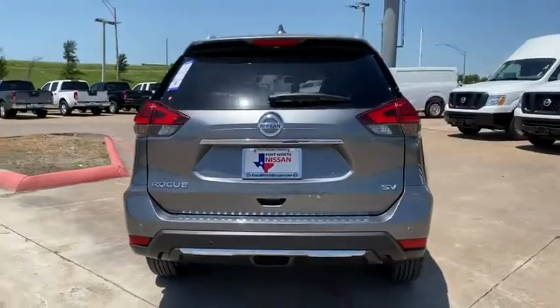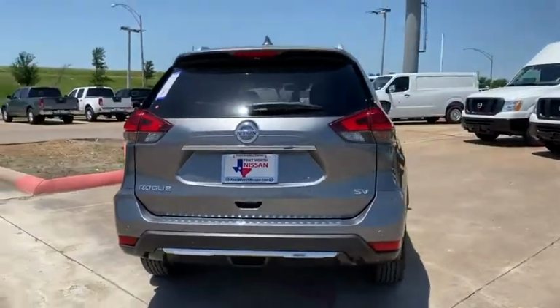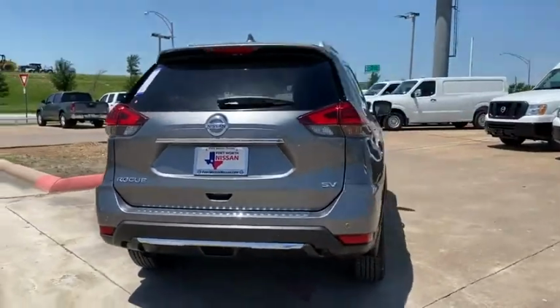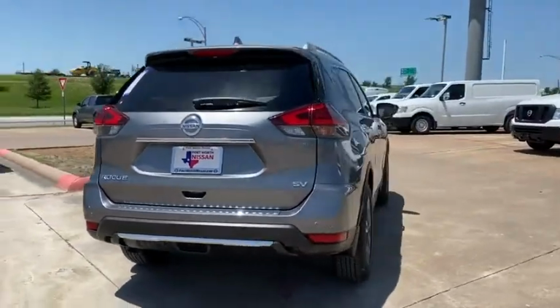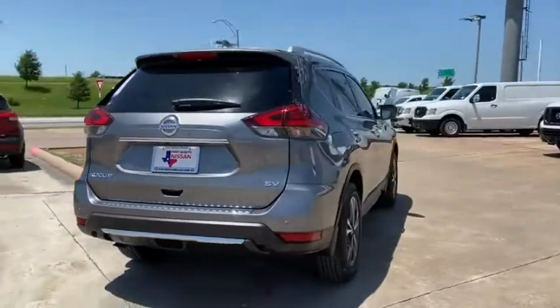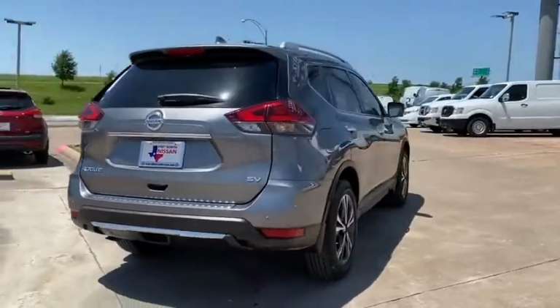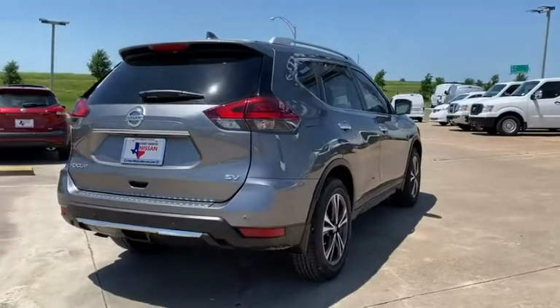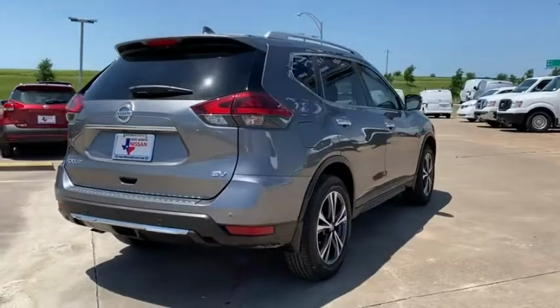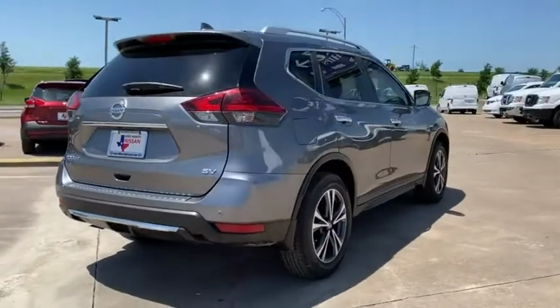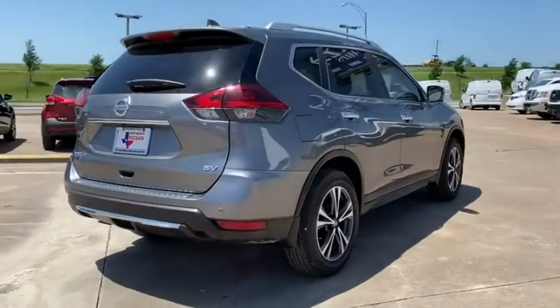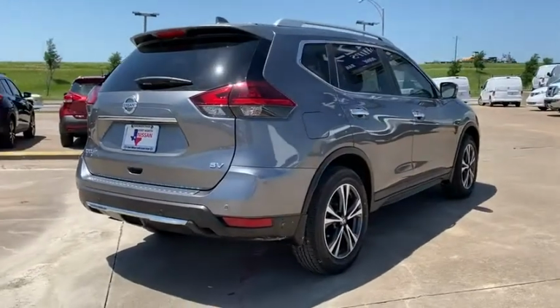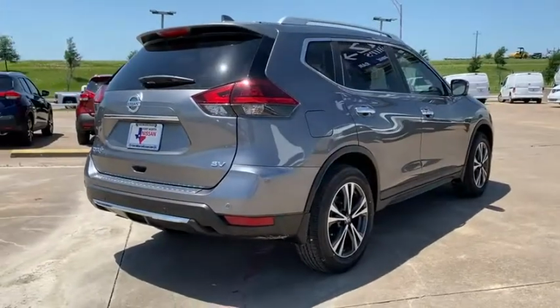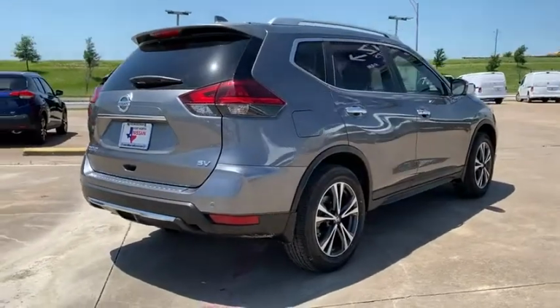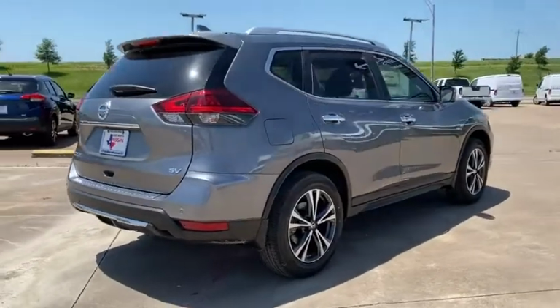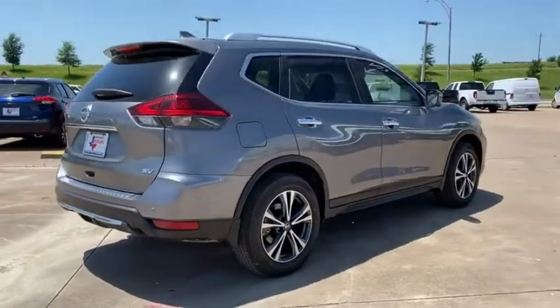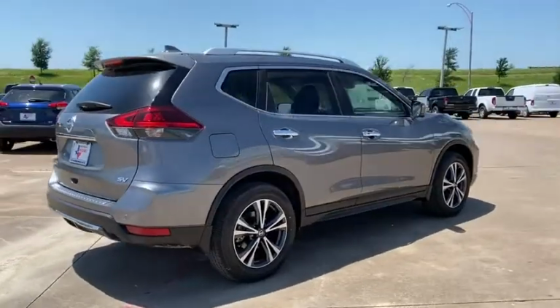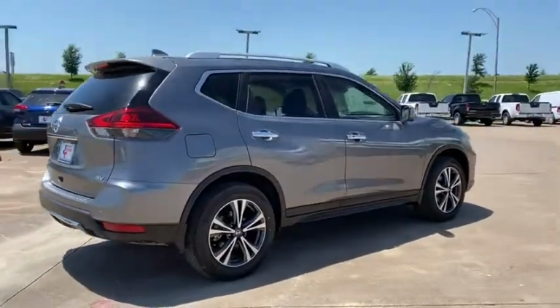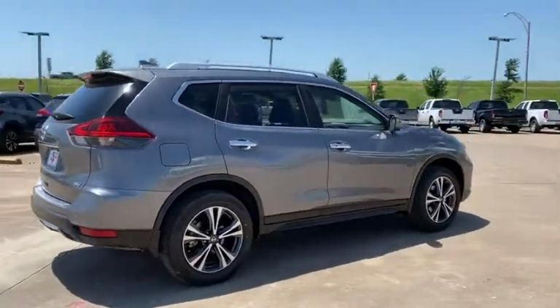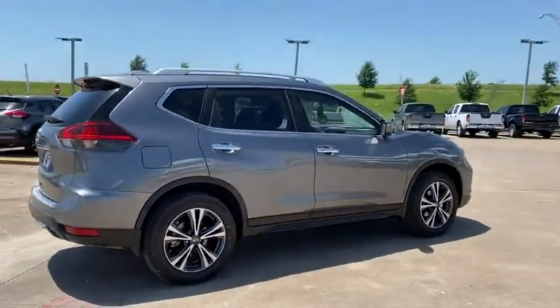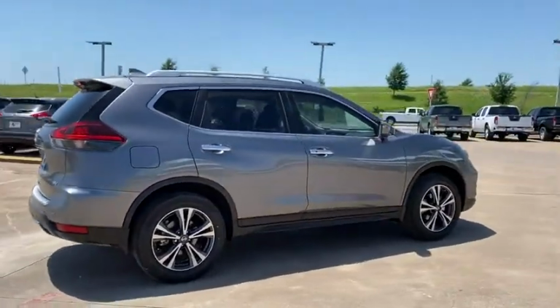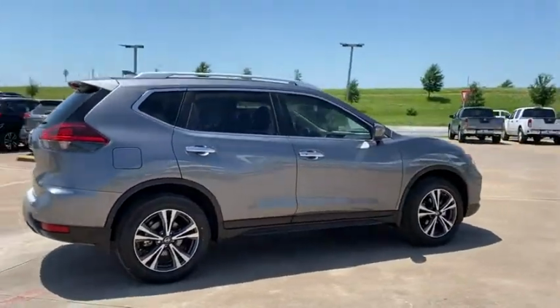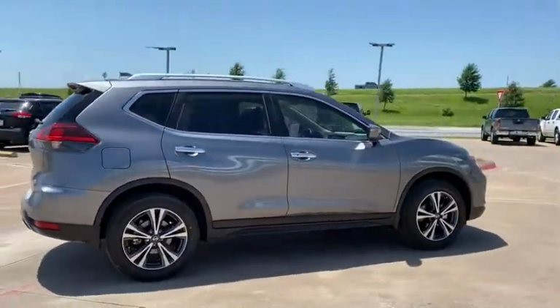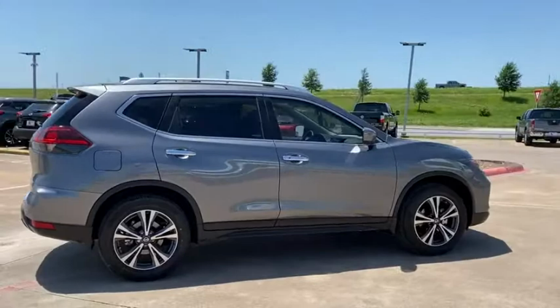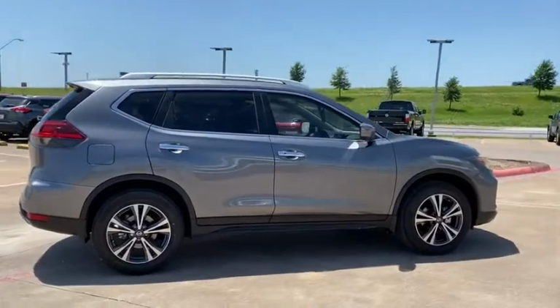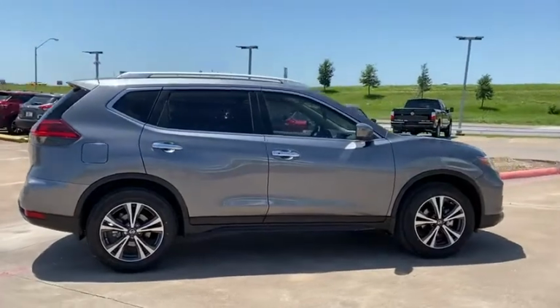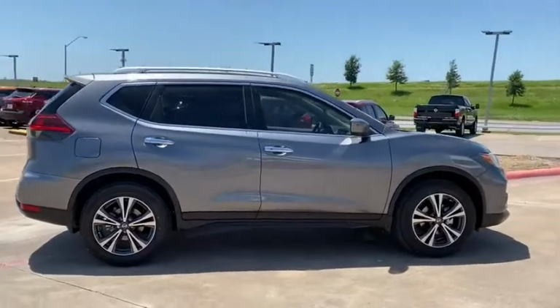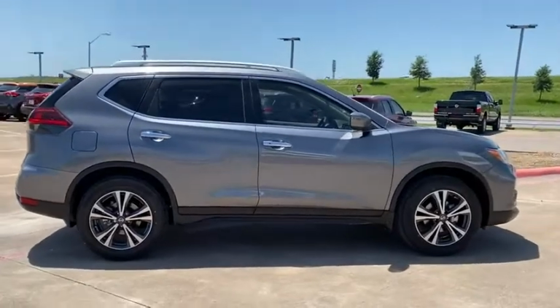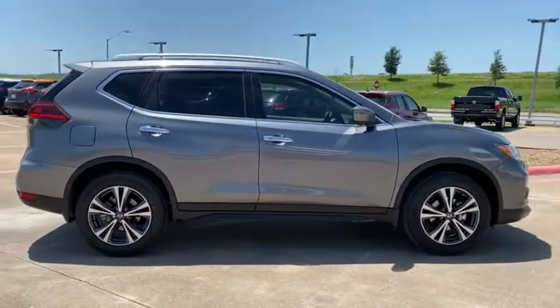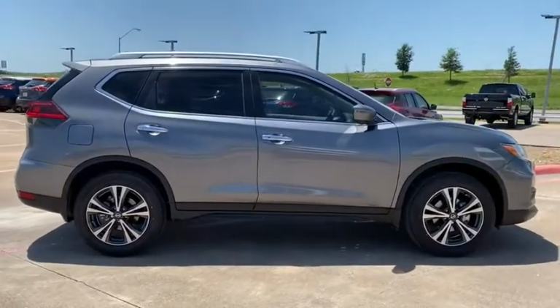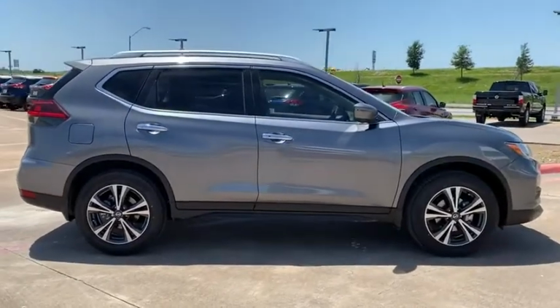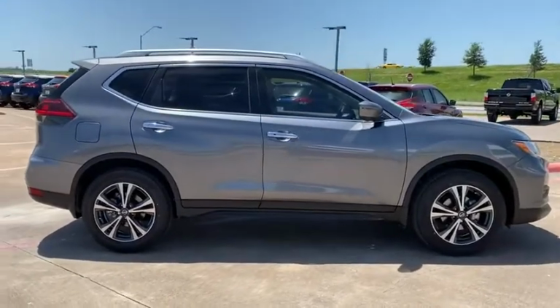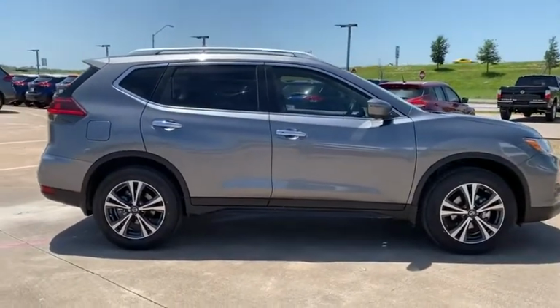This vehicle has less than 100 miles. Here are some of this vehicle's great options: traction control, power liftgate, dual airbags, alloy wheels, power steering.